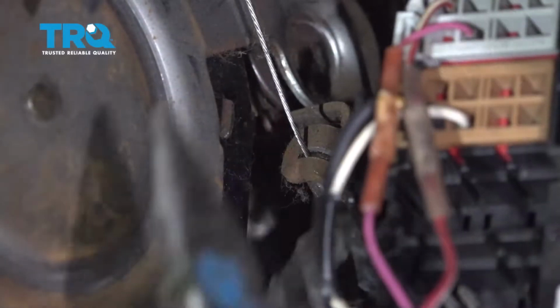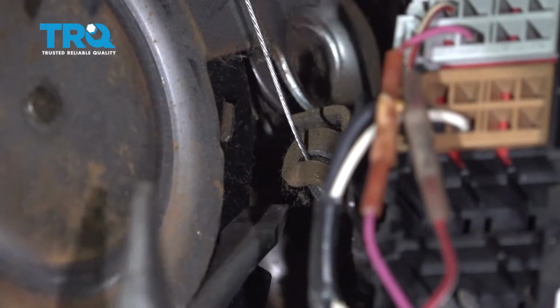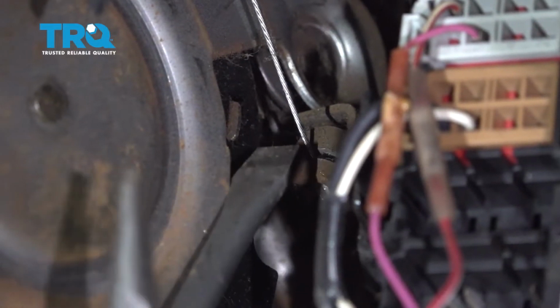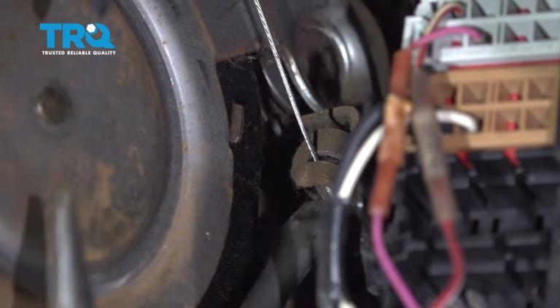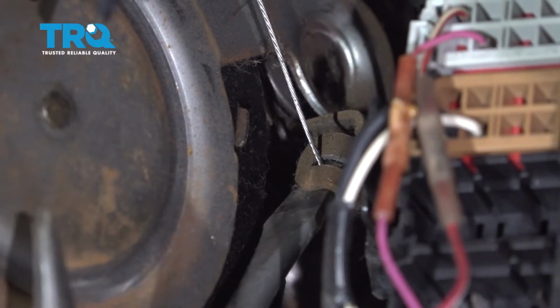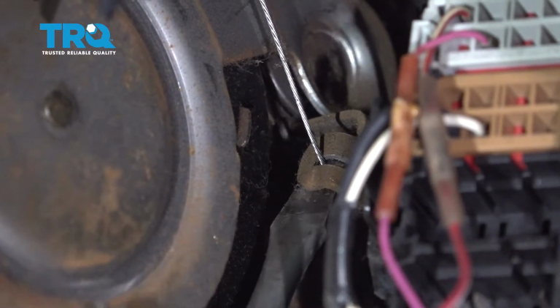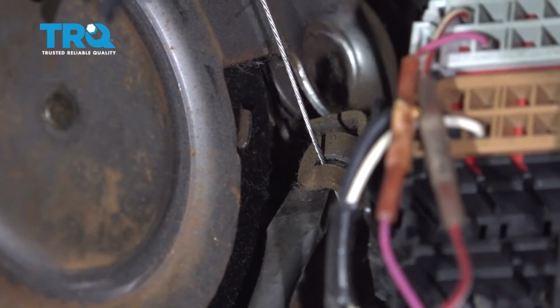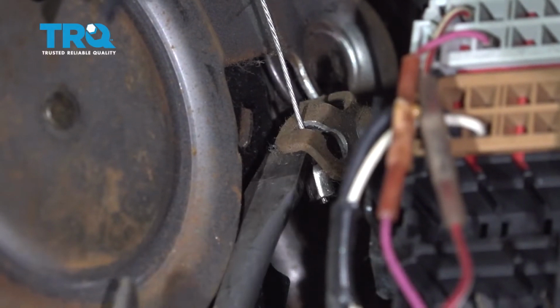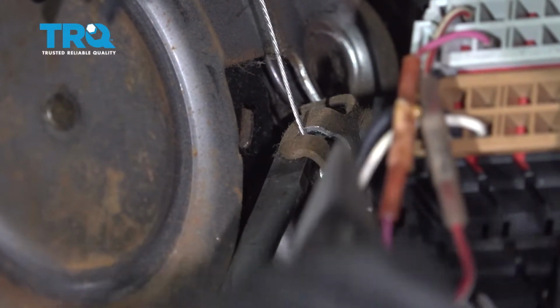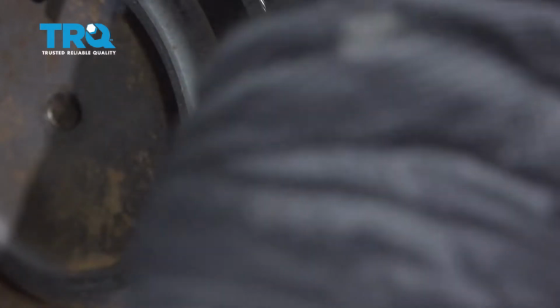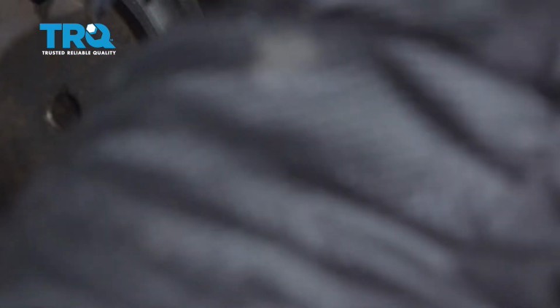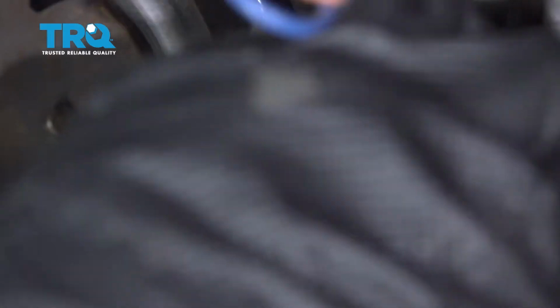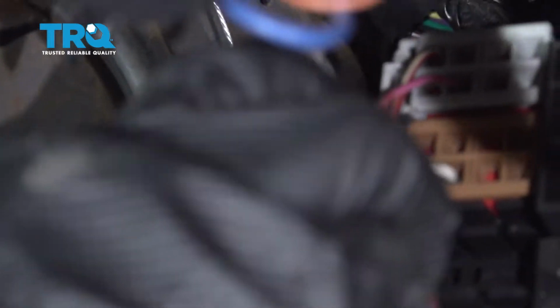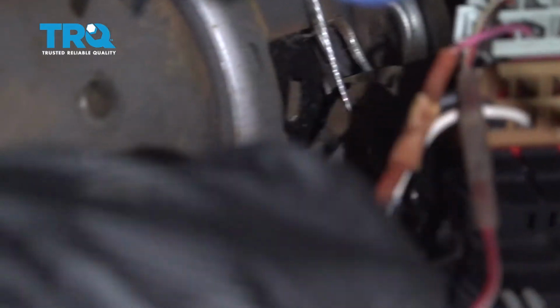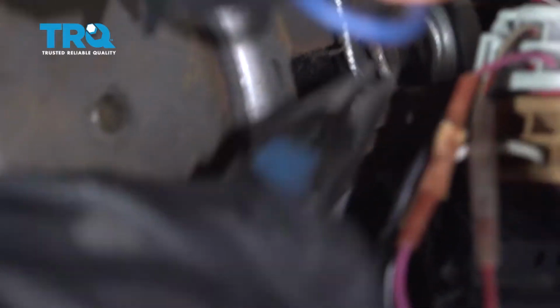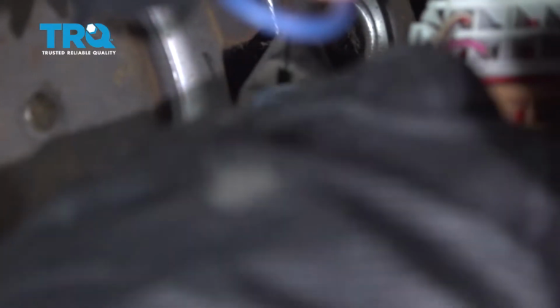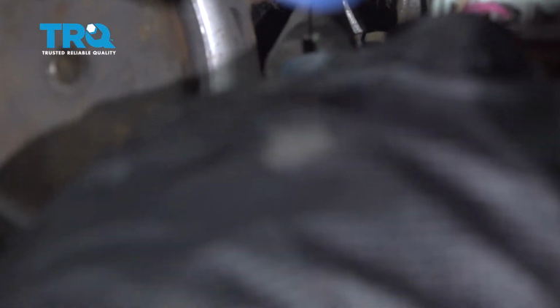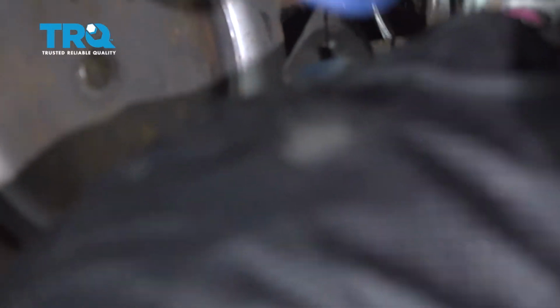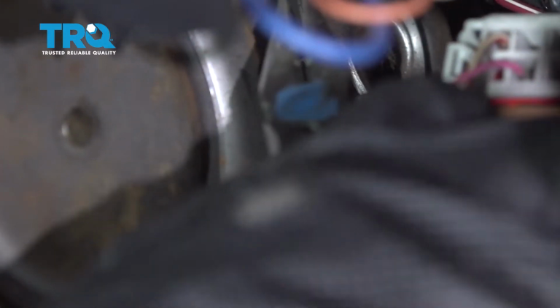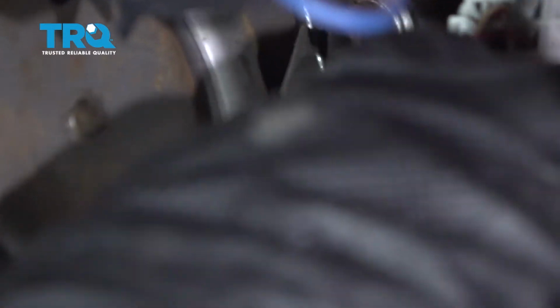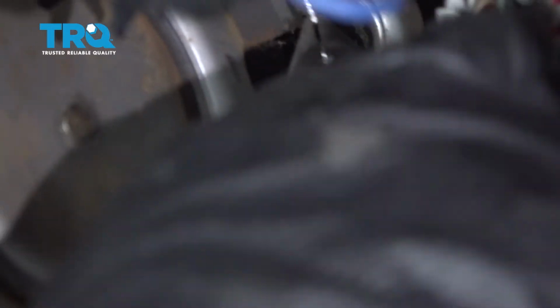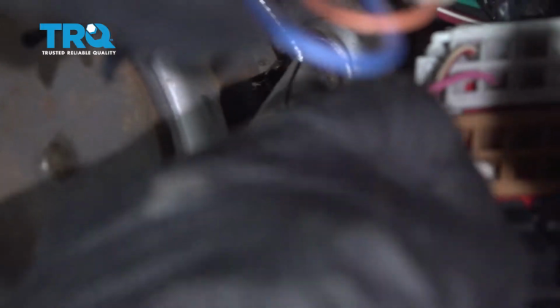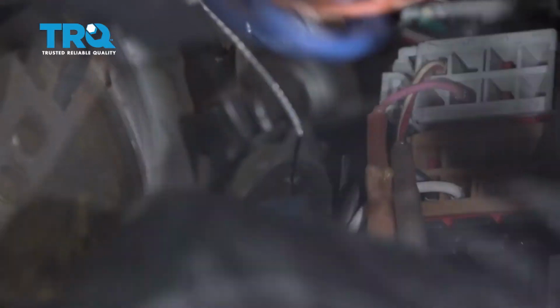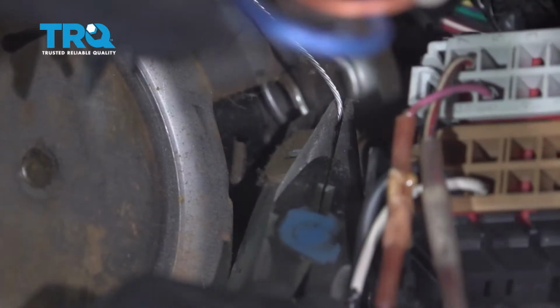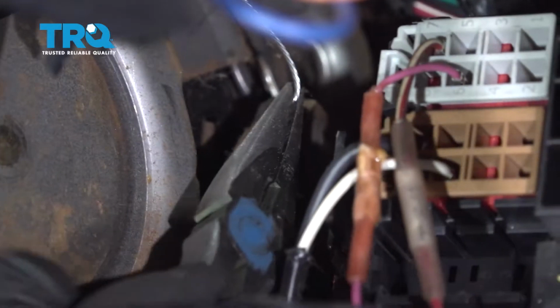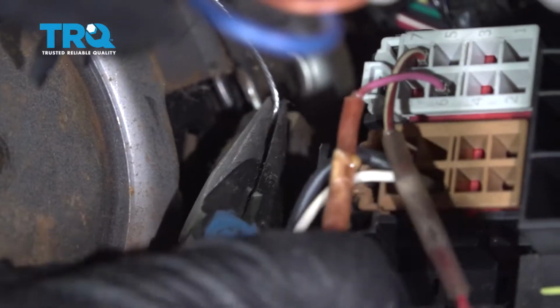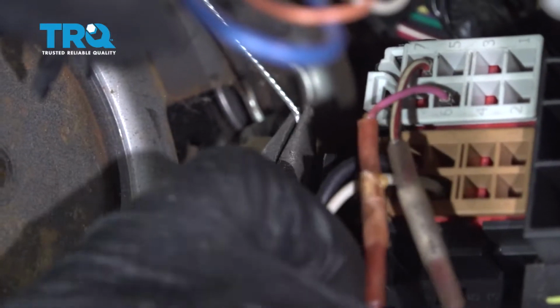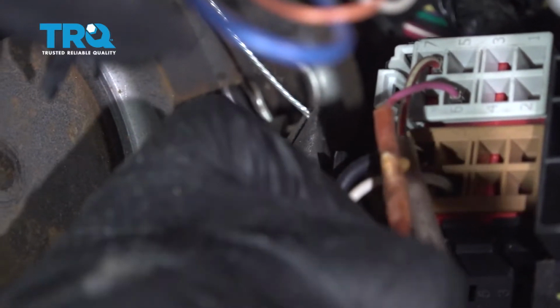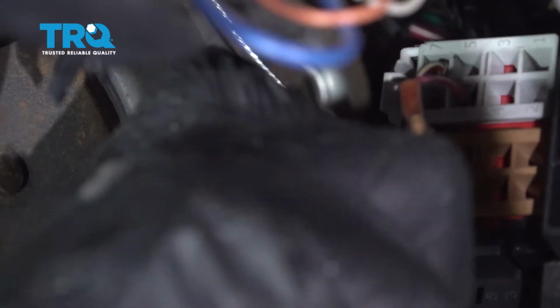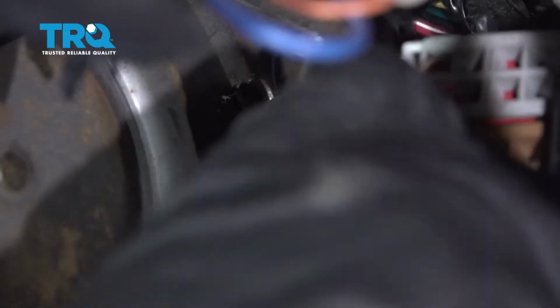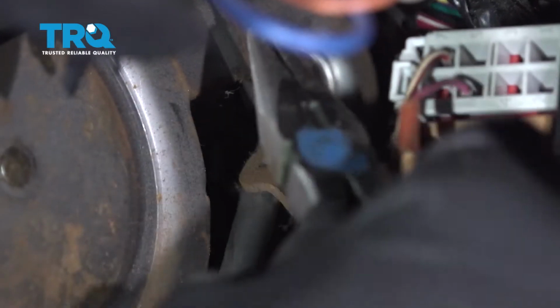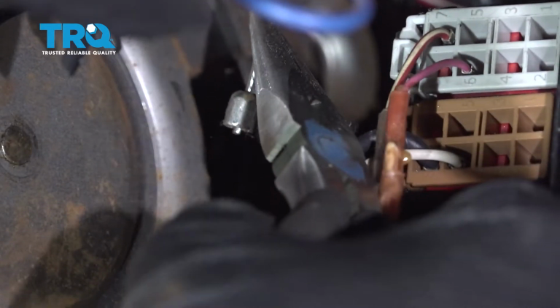We're gonna disconnect the cable at the base first. Just take a straight blade screwdriver. You could use some needle-nose pliers and just try to slide this out, just like that.